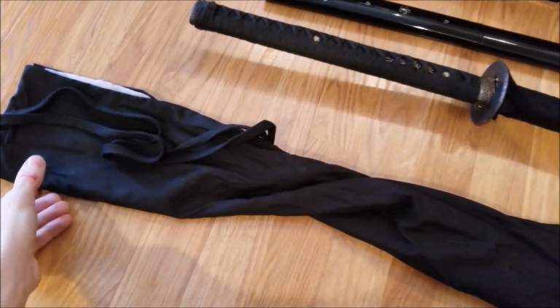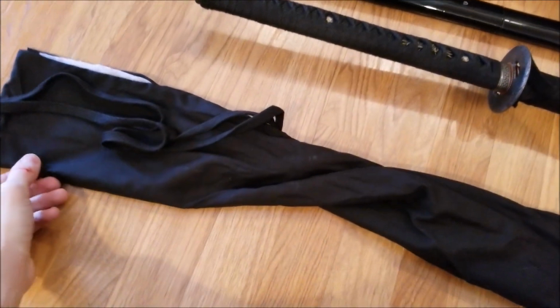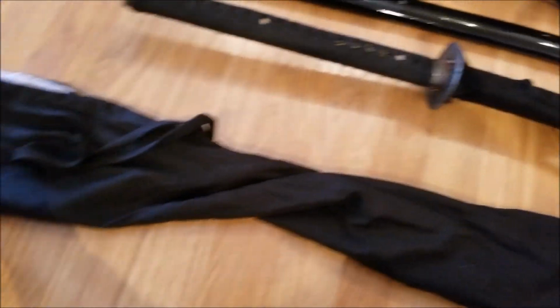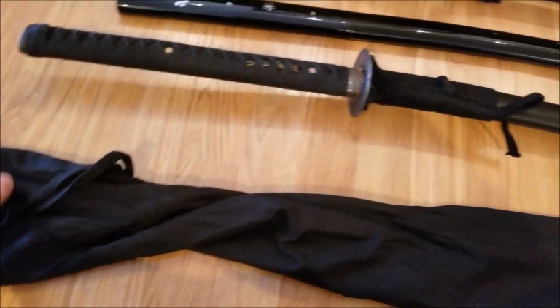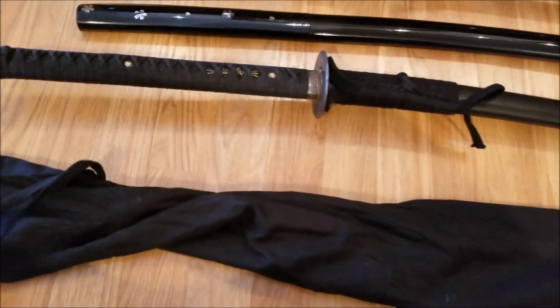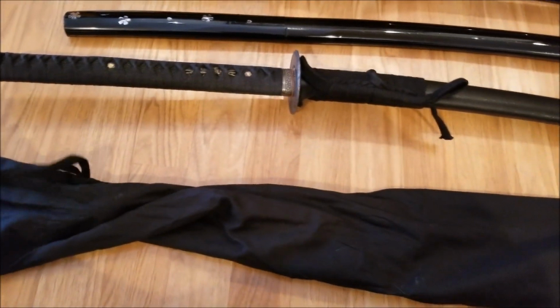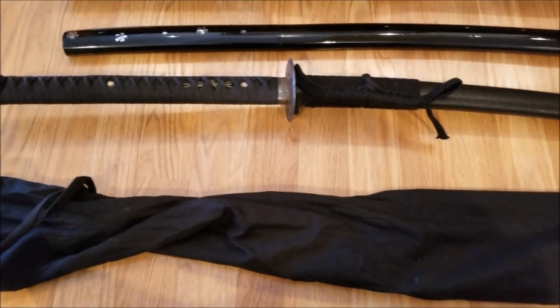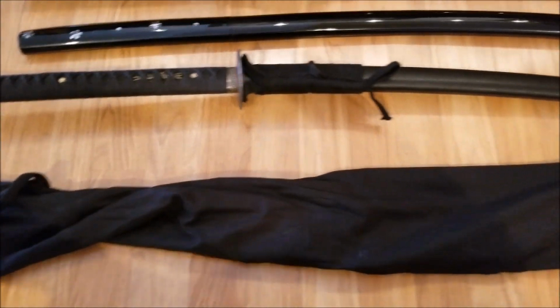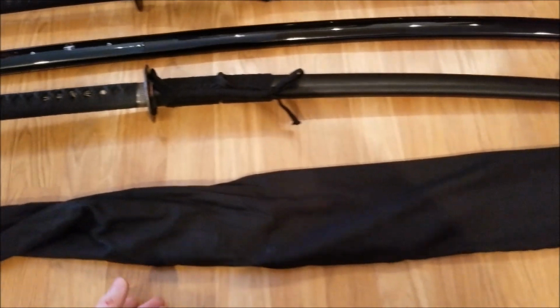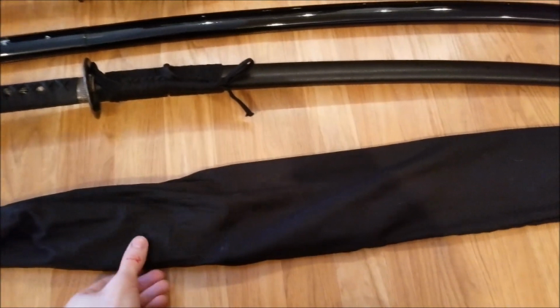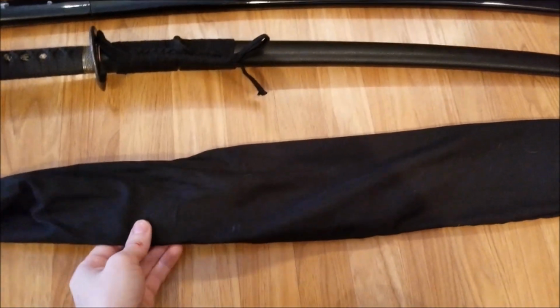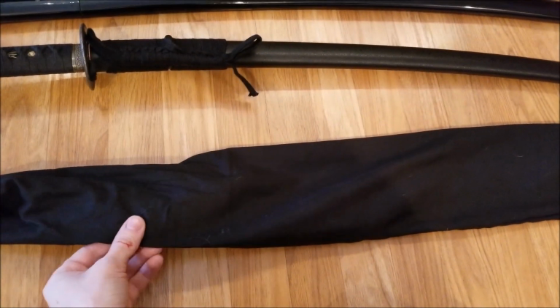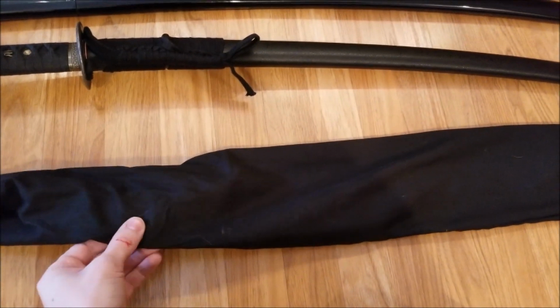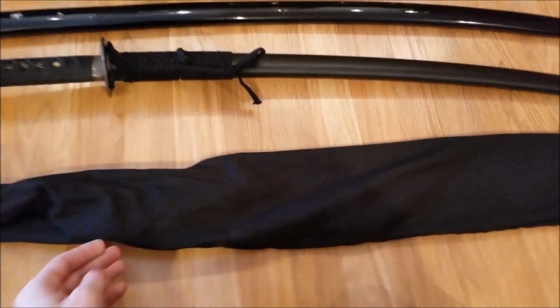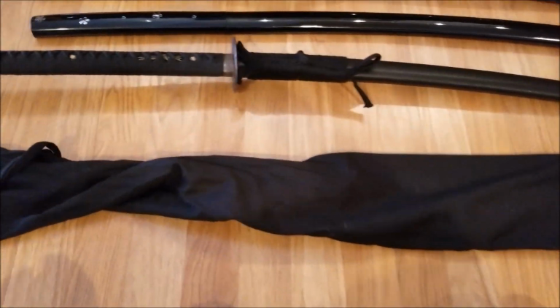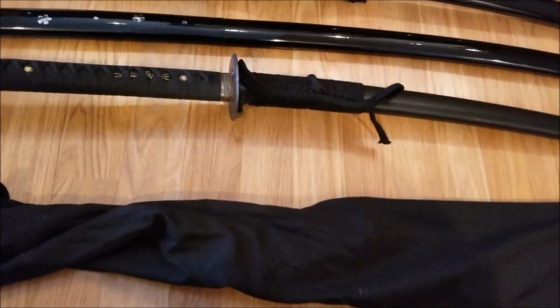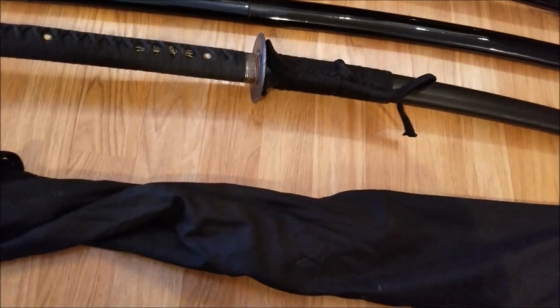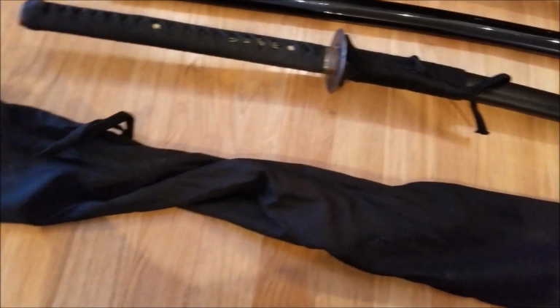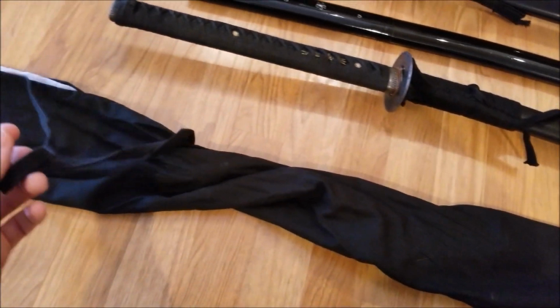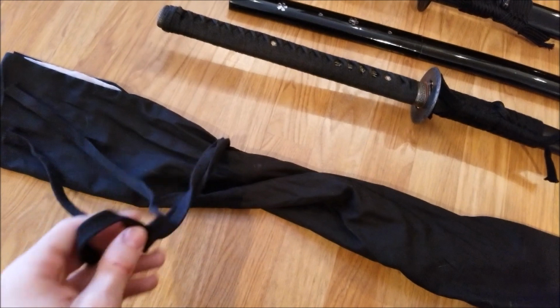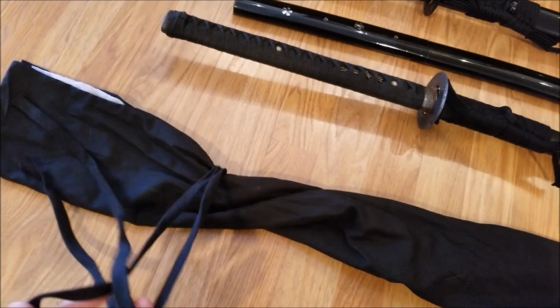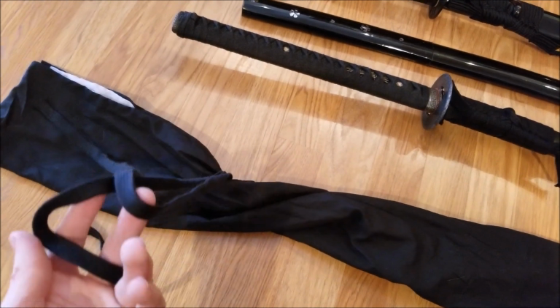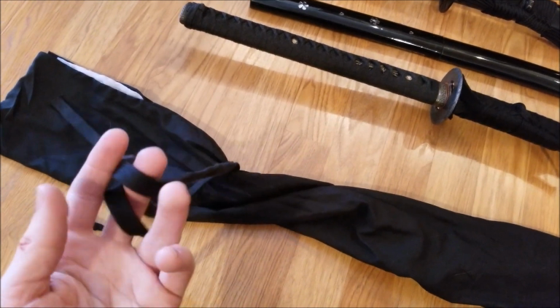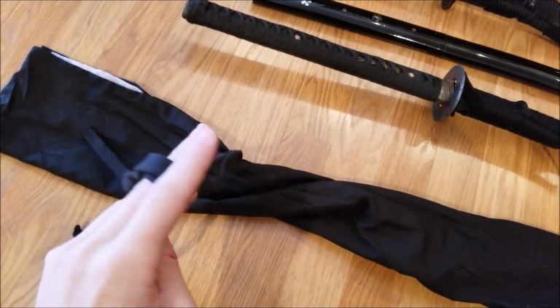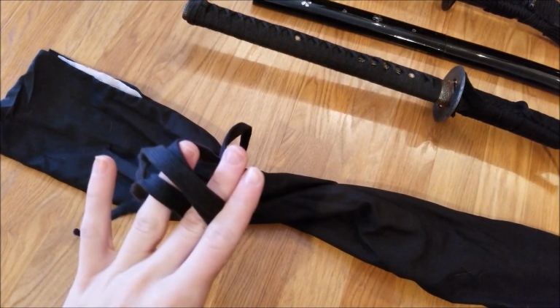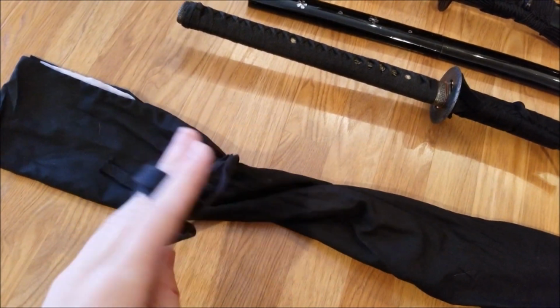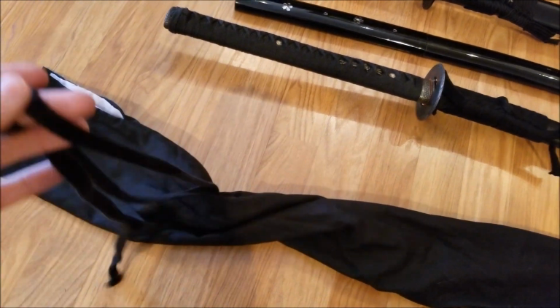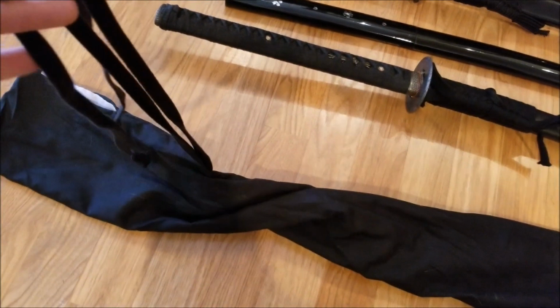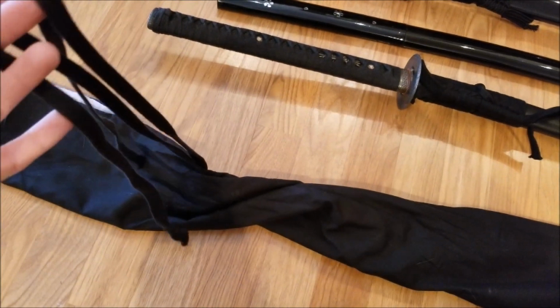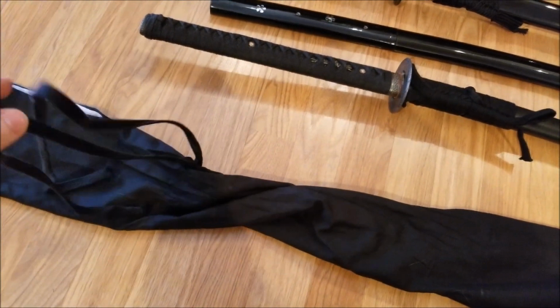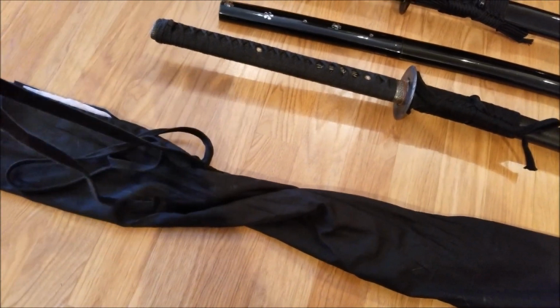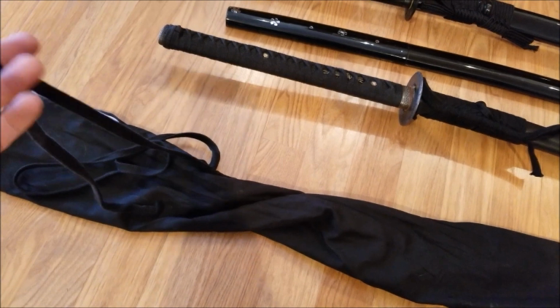Here's the sword bag. I normally wouldn't bring up a sword bag; however, I was very happy. This is an extra-thick cloth on it, and the strings you use to tie it — you actually get two on it, and they're made of cotton. That's very nice.